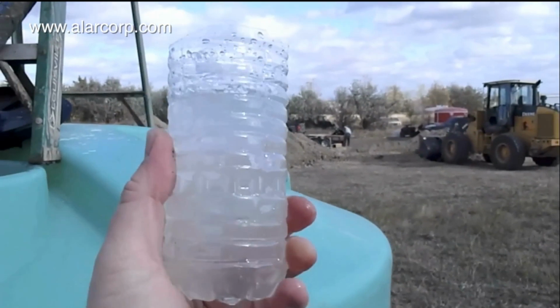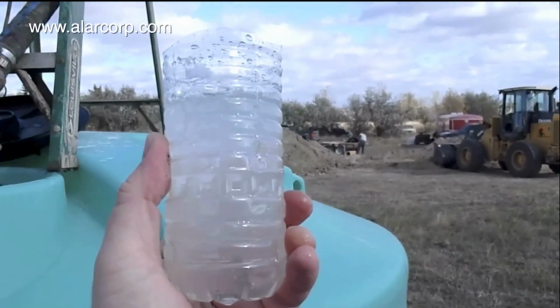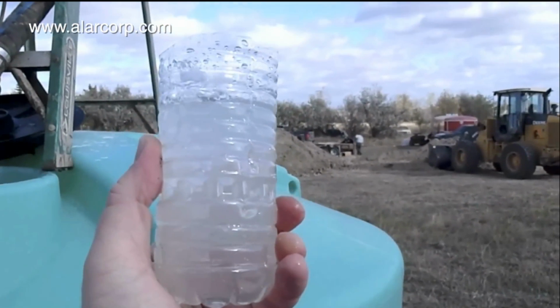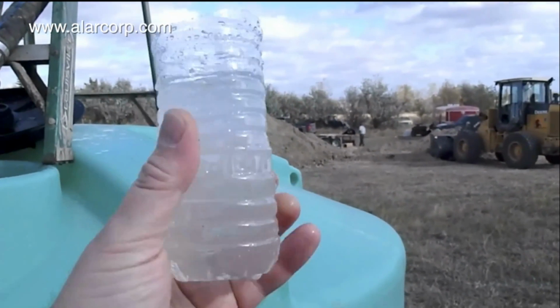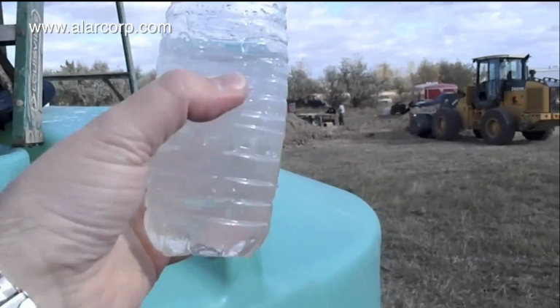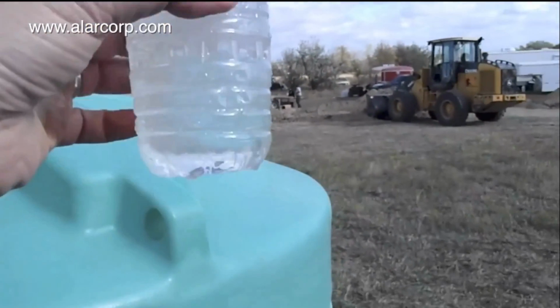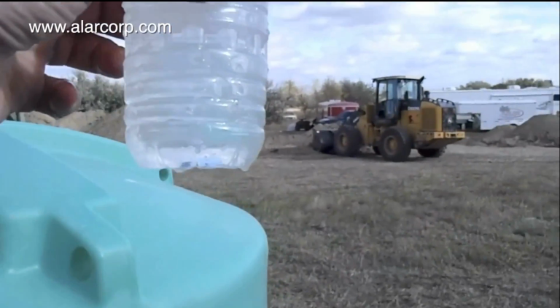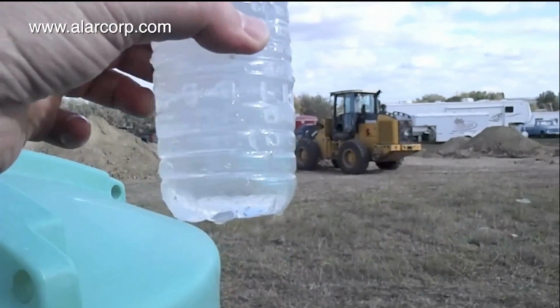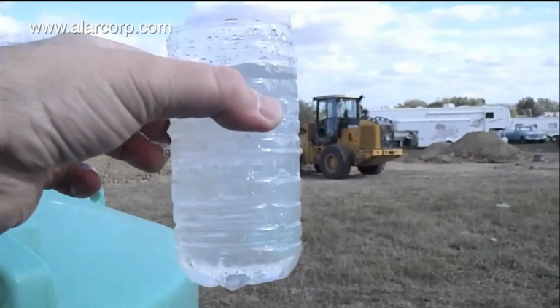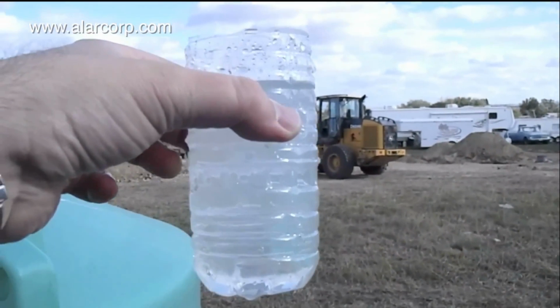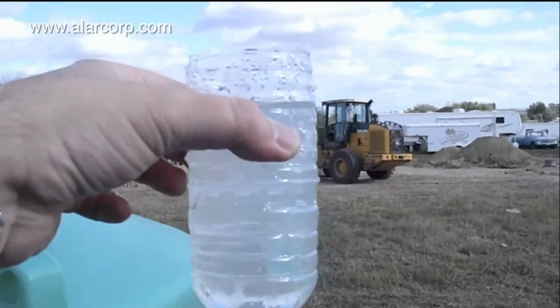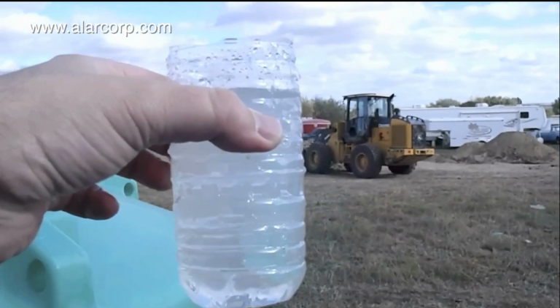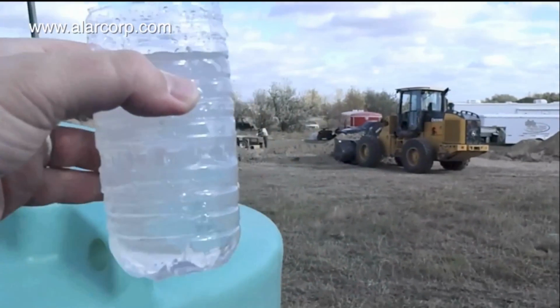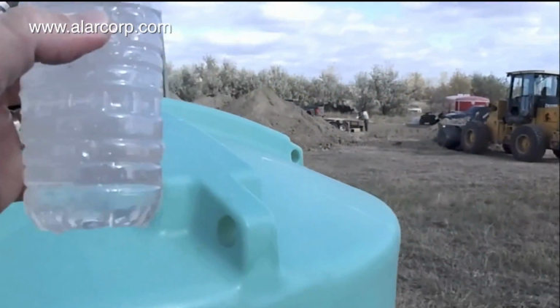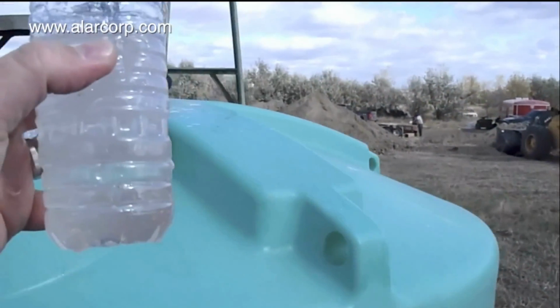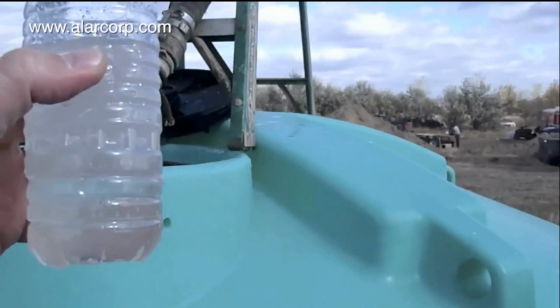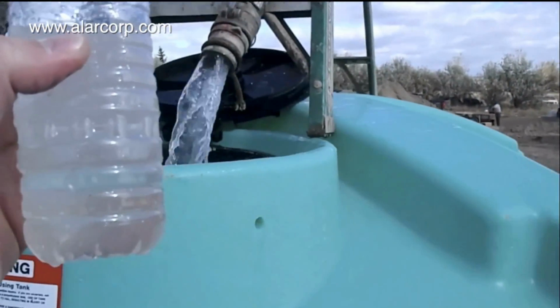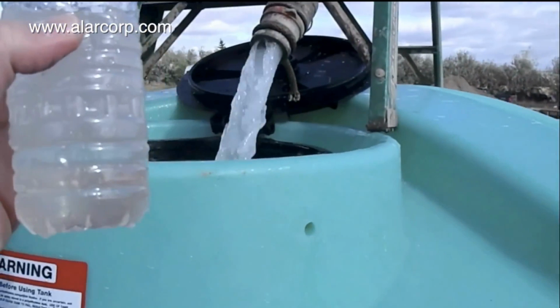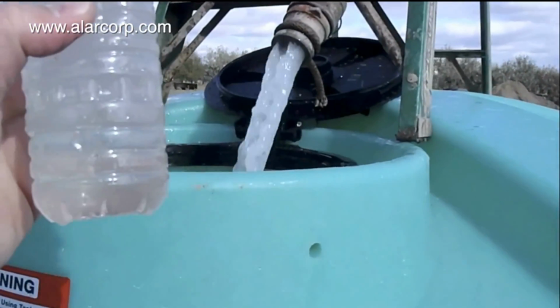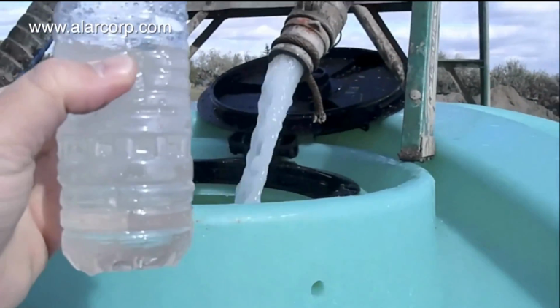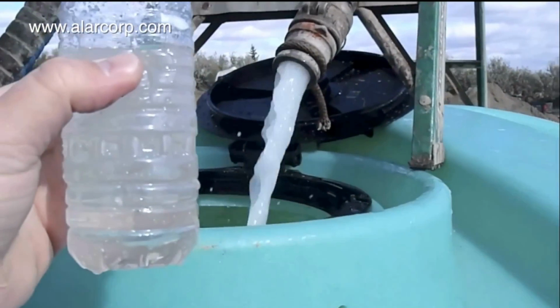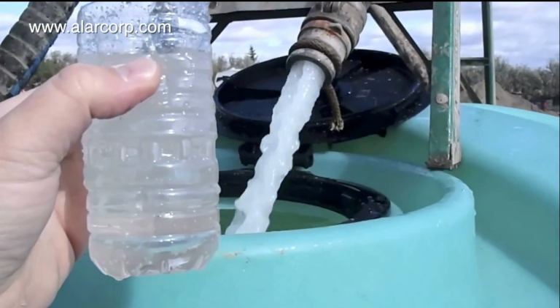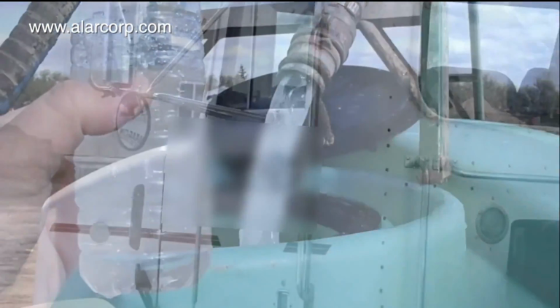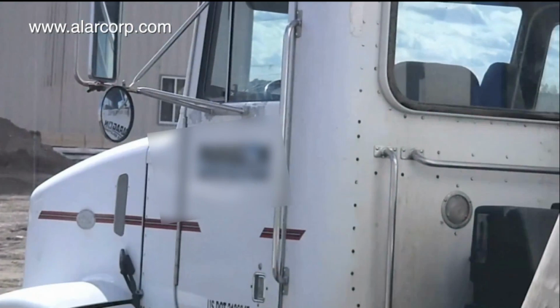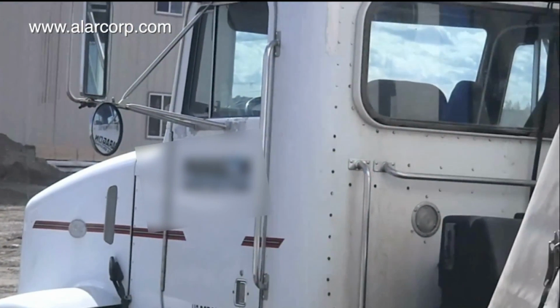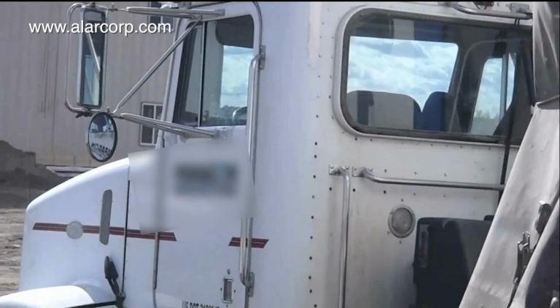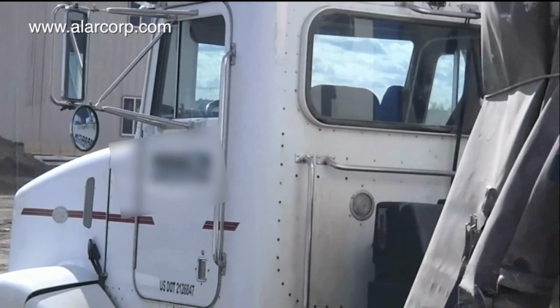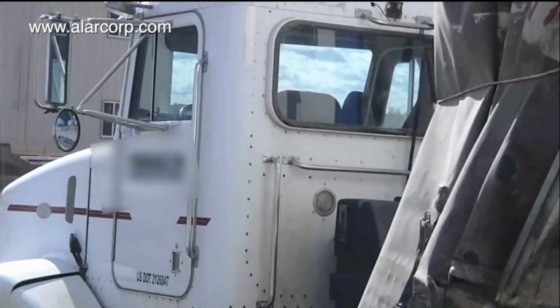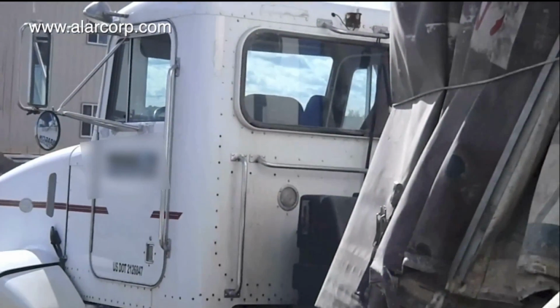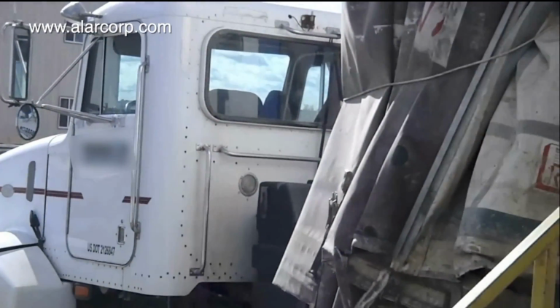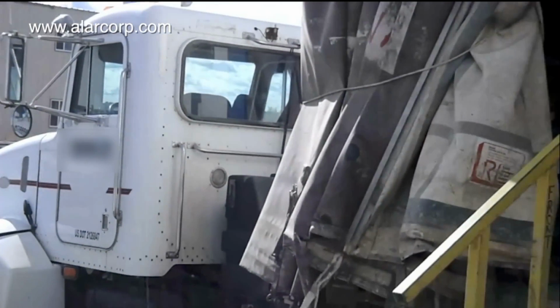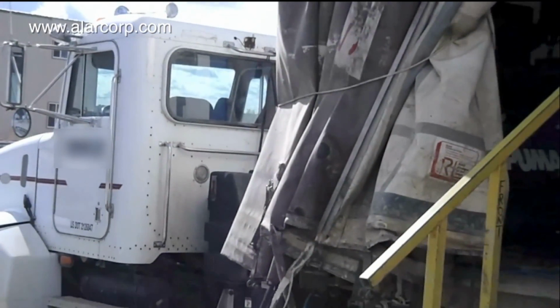The AutoVac eliminates the need for reserve pits and water control. Most of all, the savings are substantial. The AutoVac is less expensive to operate than other systems on the market.